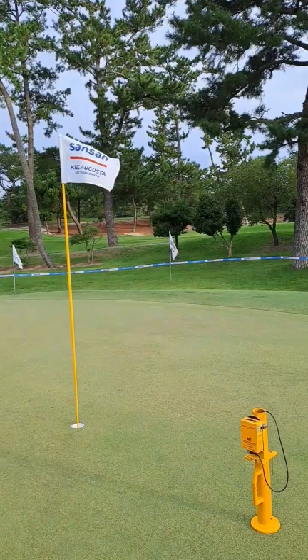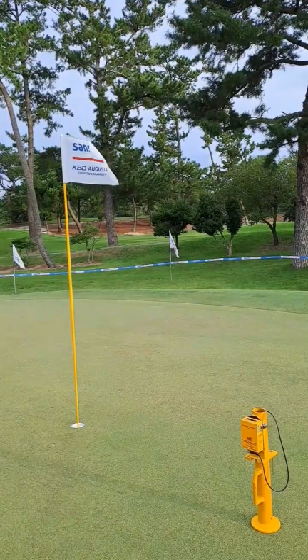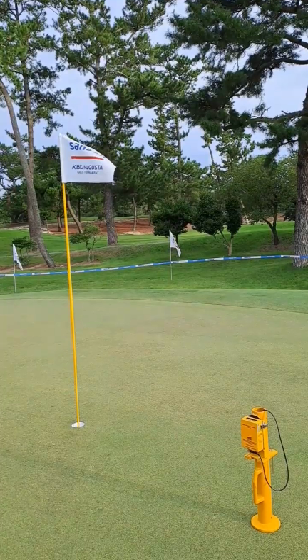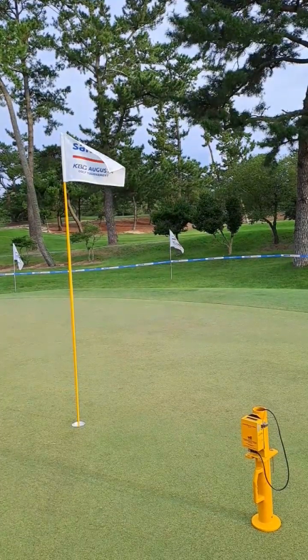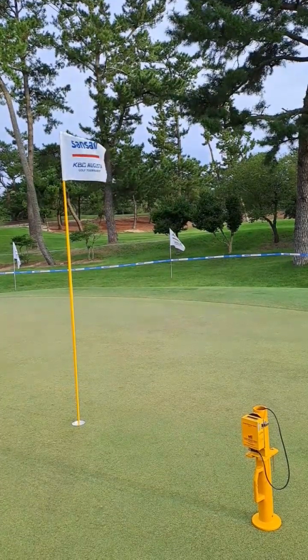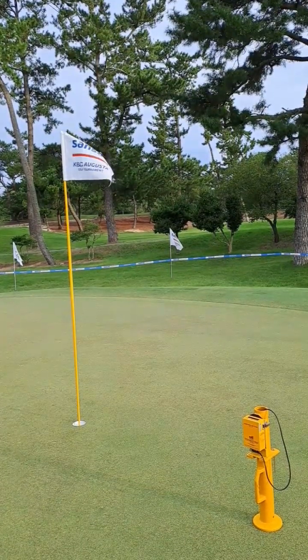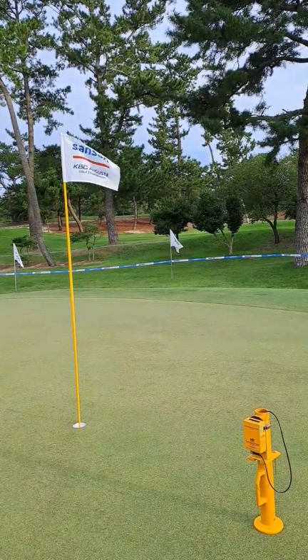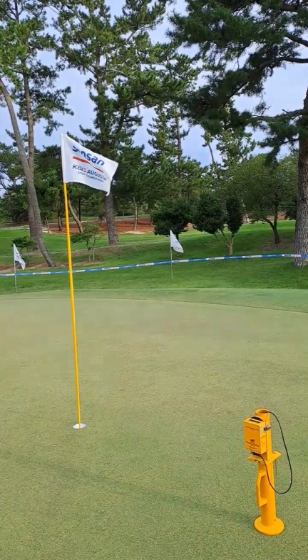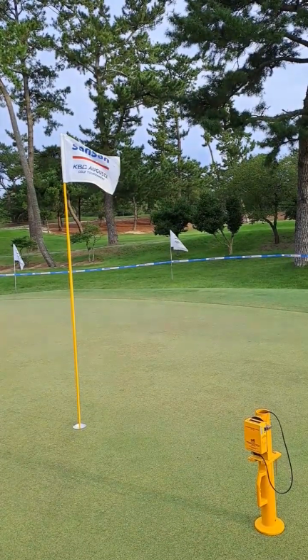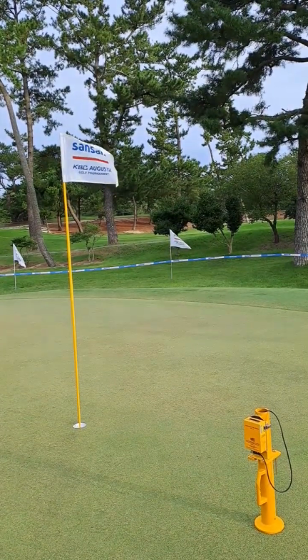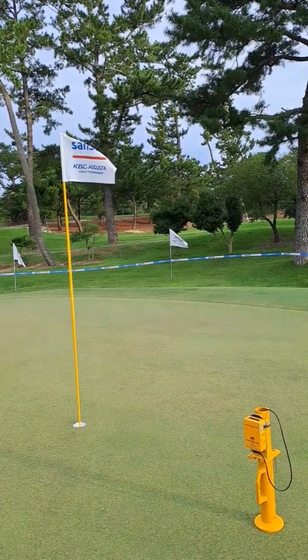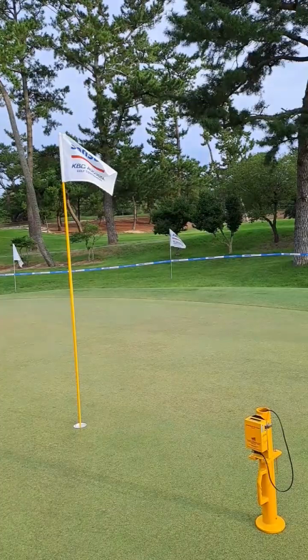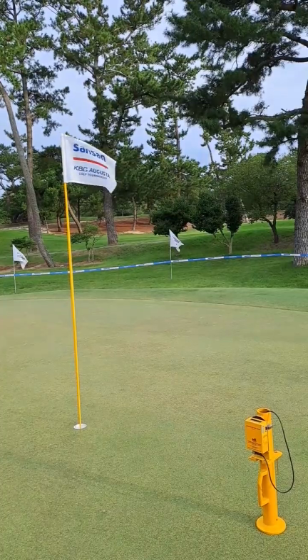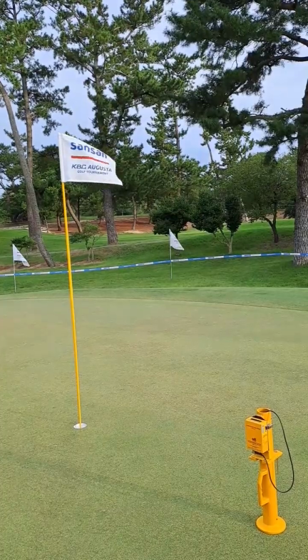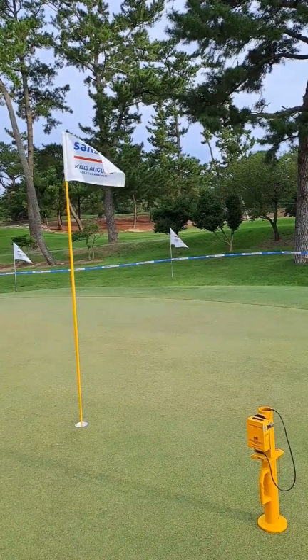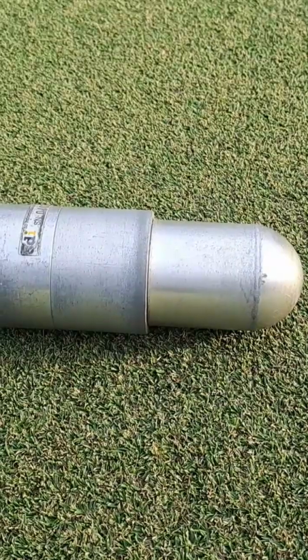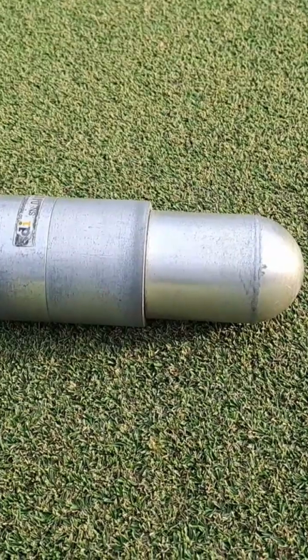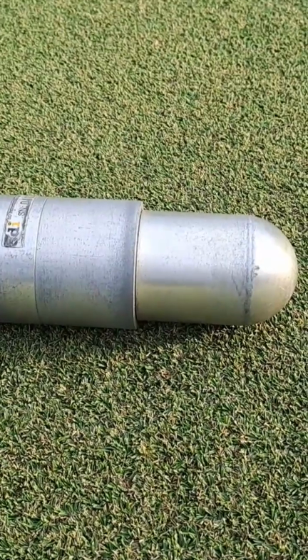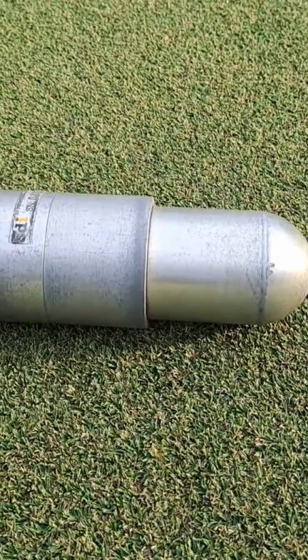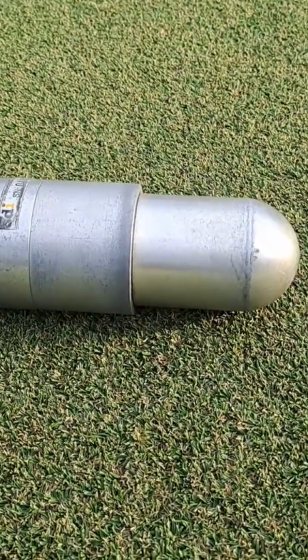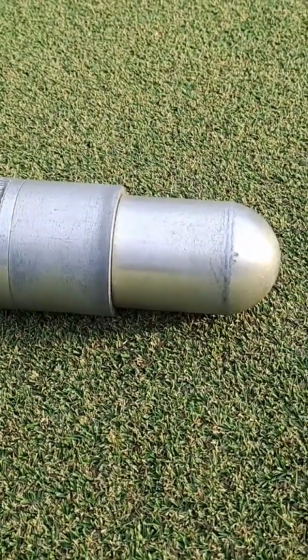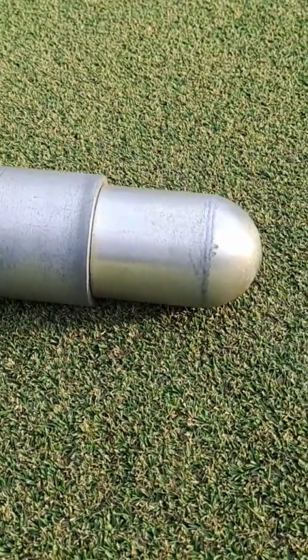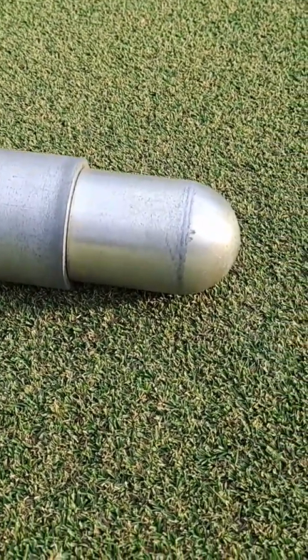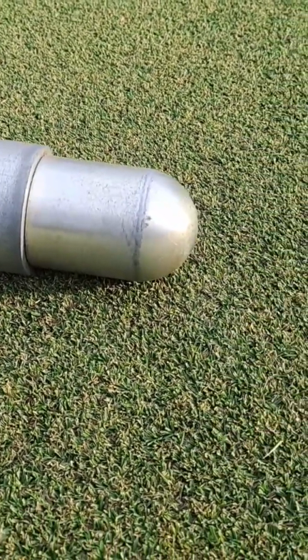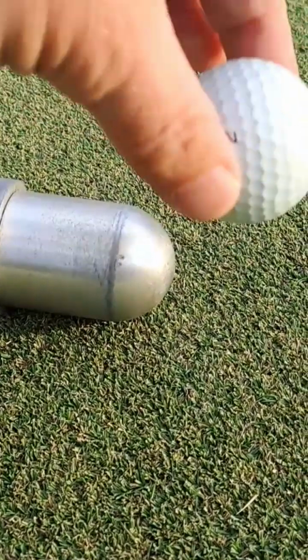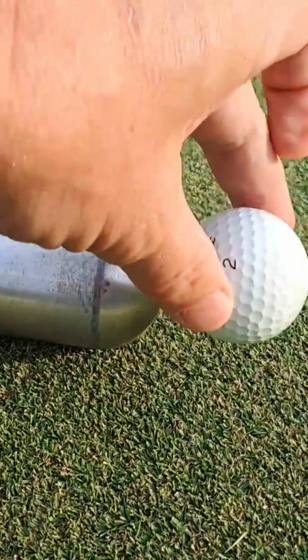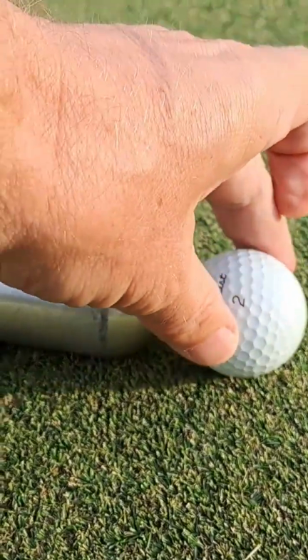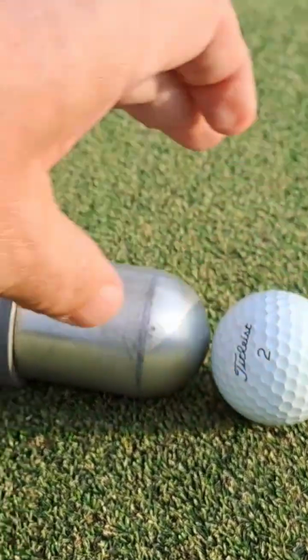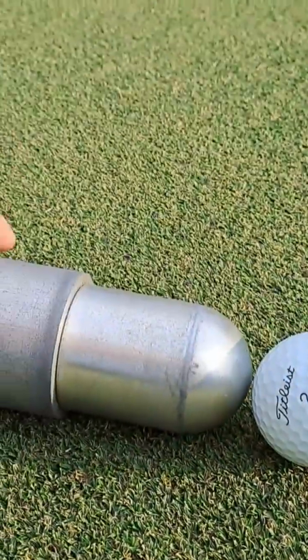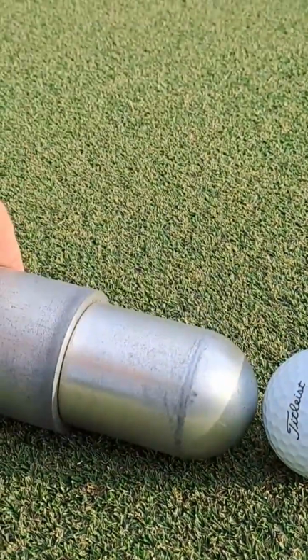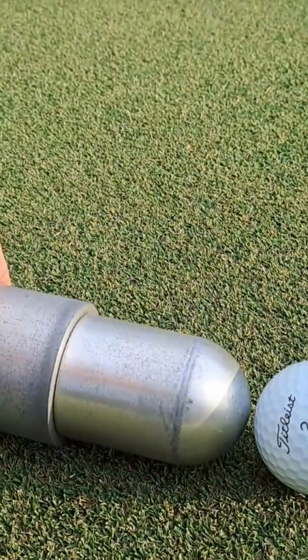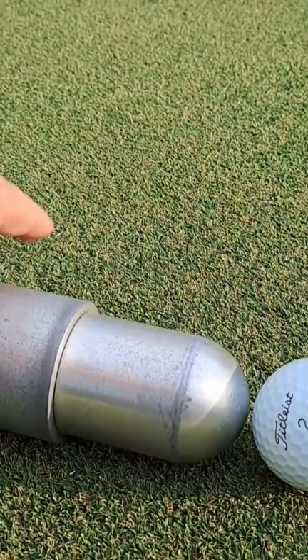I use the 500 gram golf course firmness tester, the Clegg from SDI. The Clegg has this 500 gram missile with a domed head, and that dome is the same diameter as the golf ball.